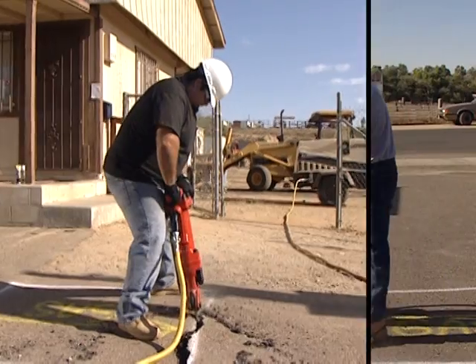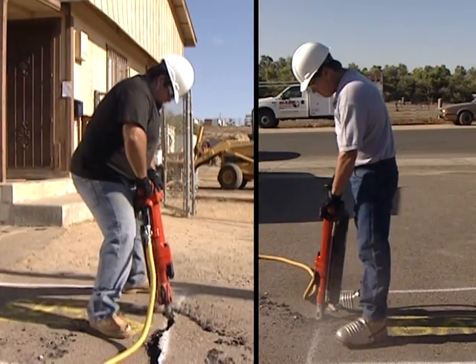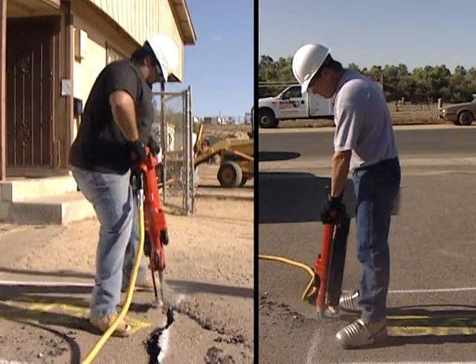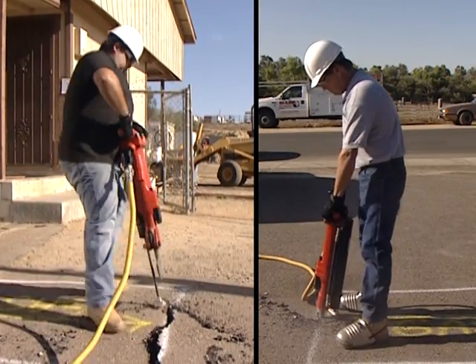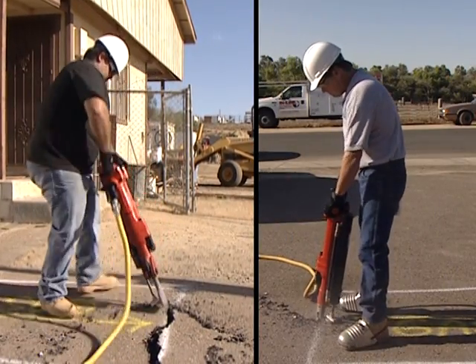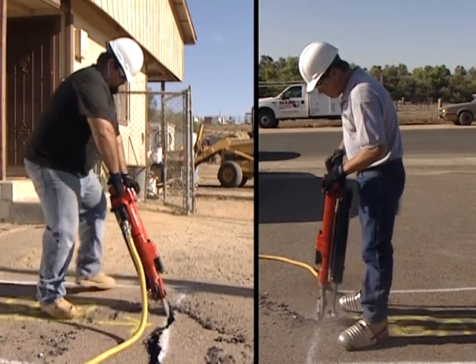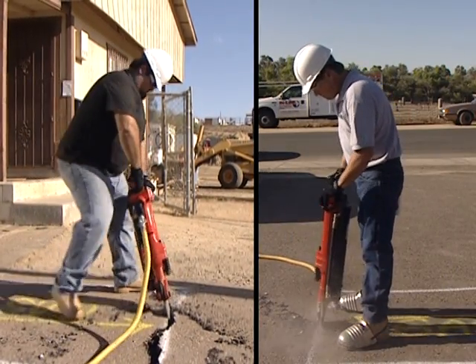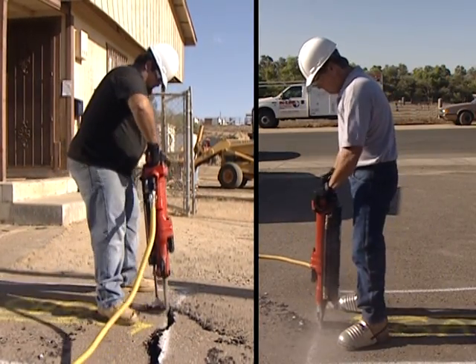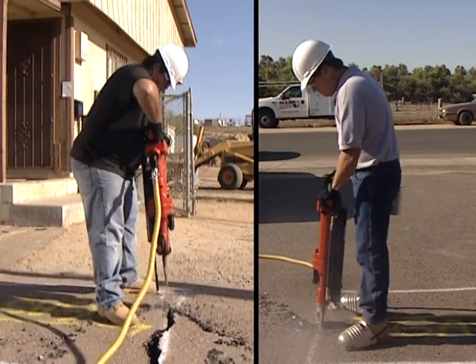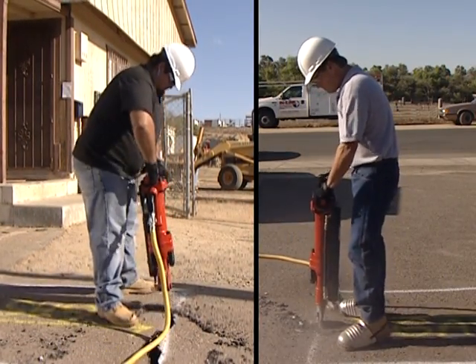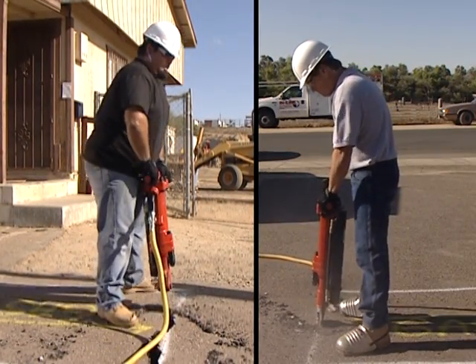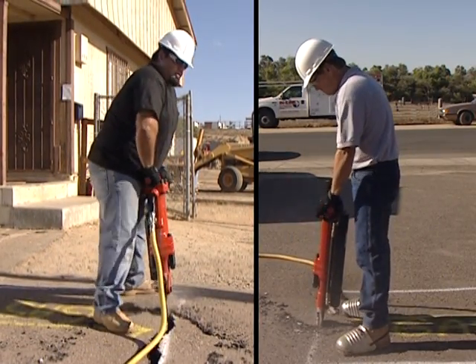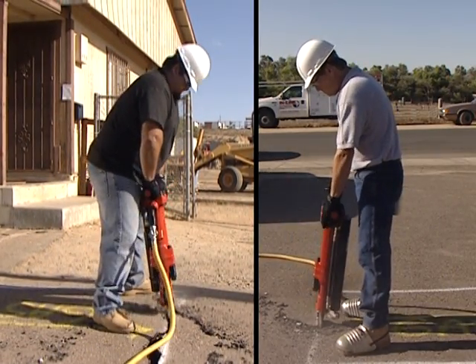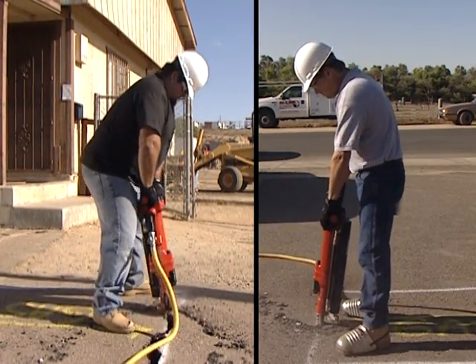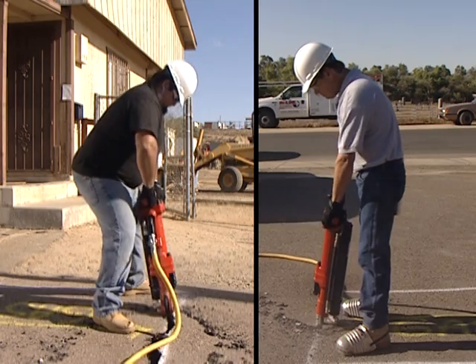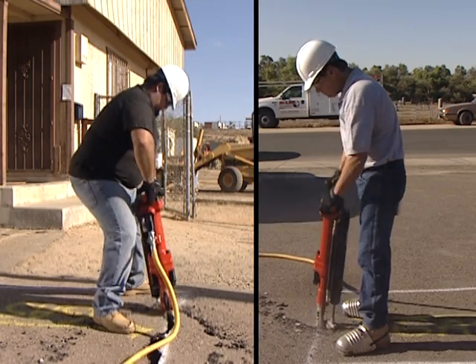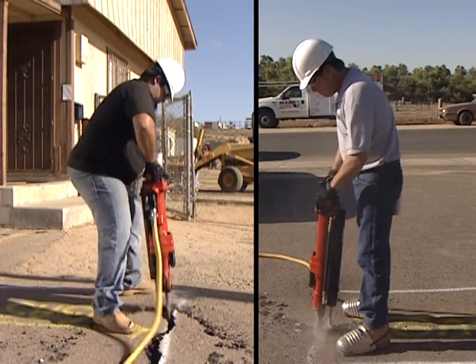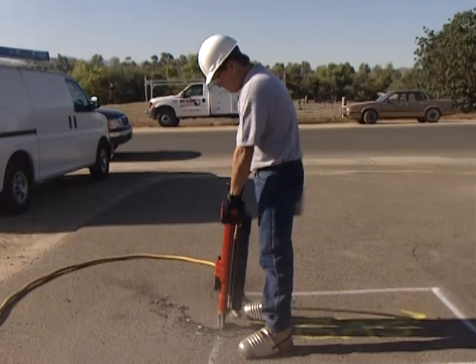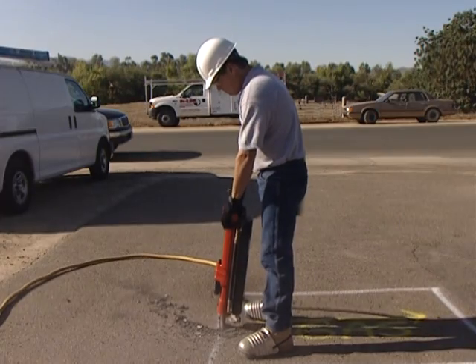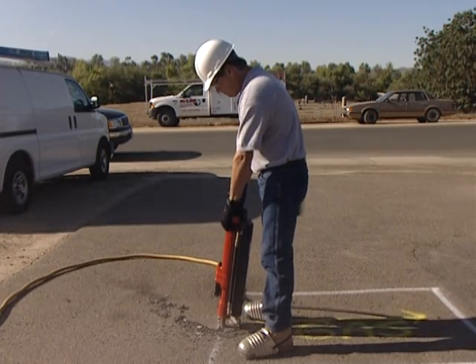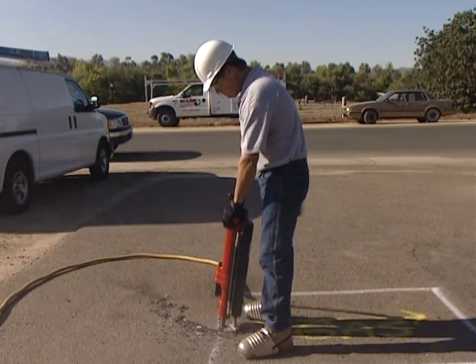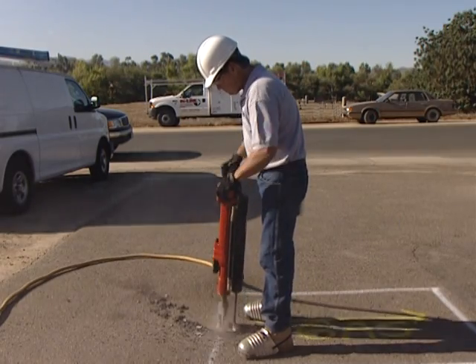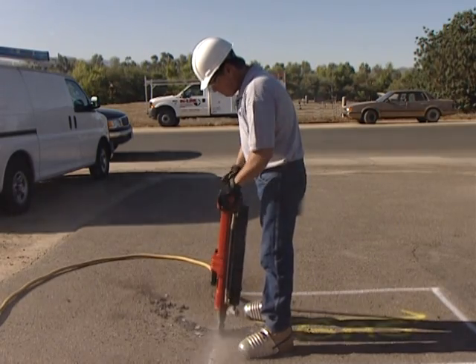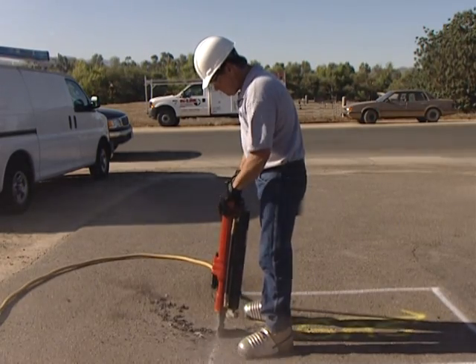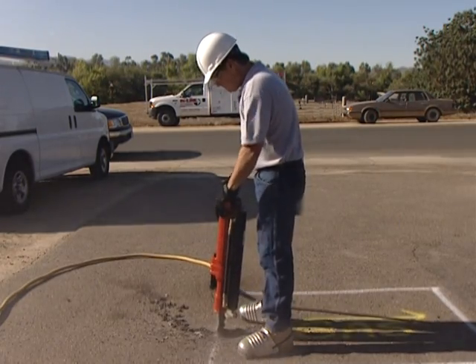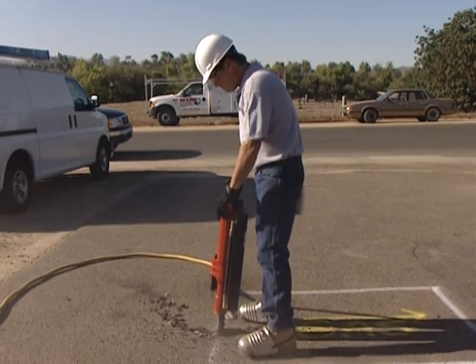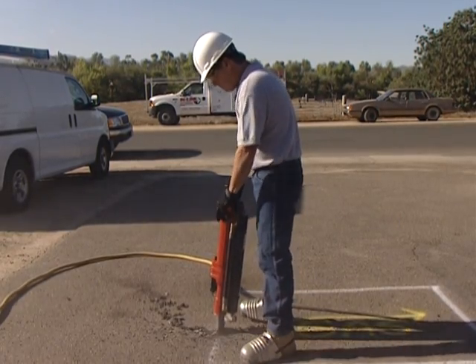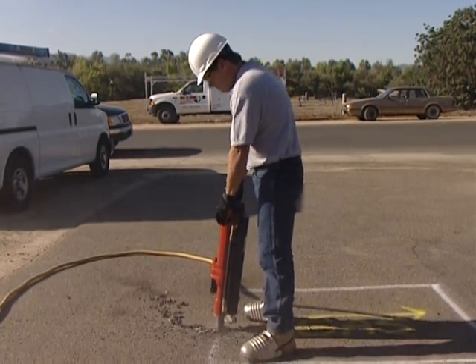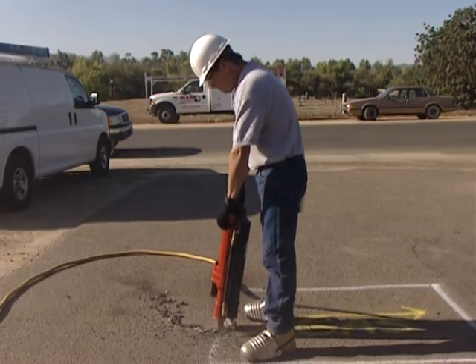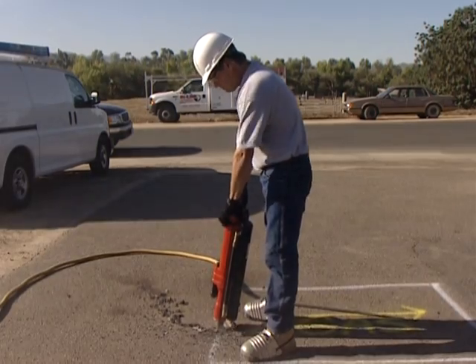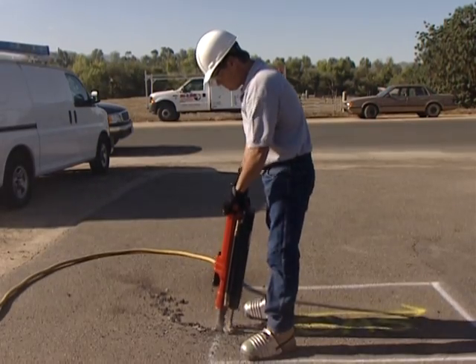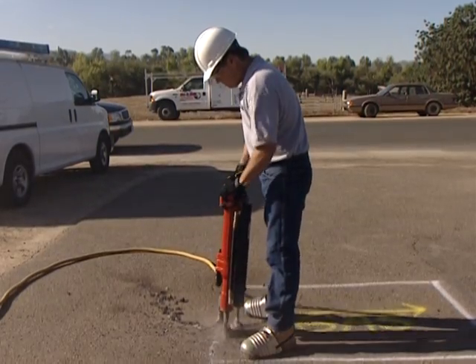Instead, keep the jackhammer at a safe distance from the body by extending your arms to a comfortable length from the body. Remember, you no longer have to pull the bit out of the ground. Let the lift assist do the work for you.